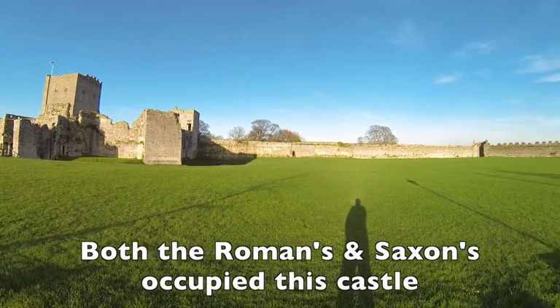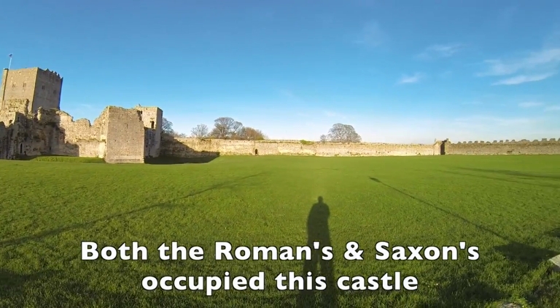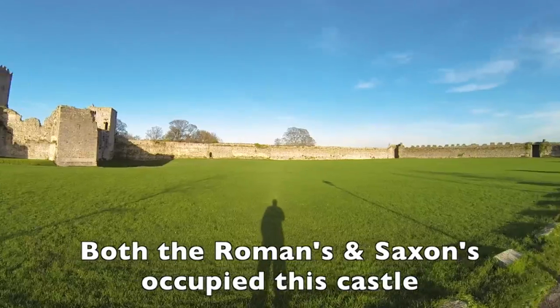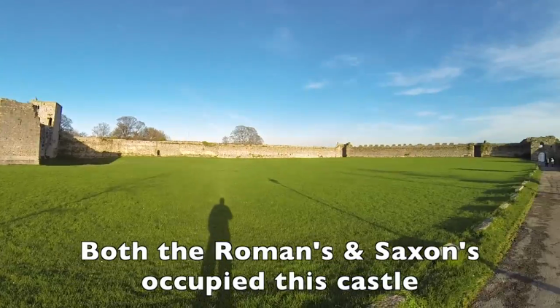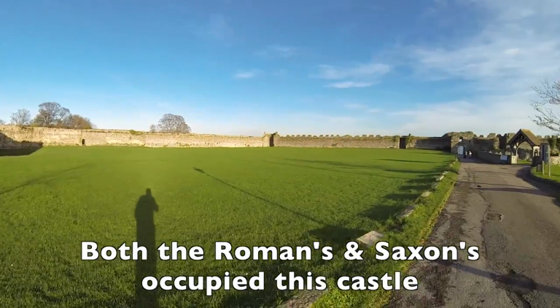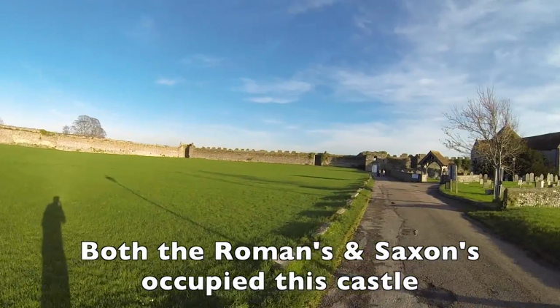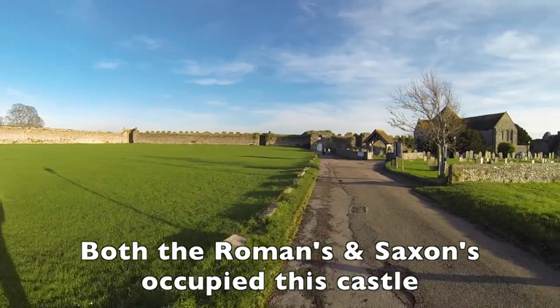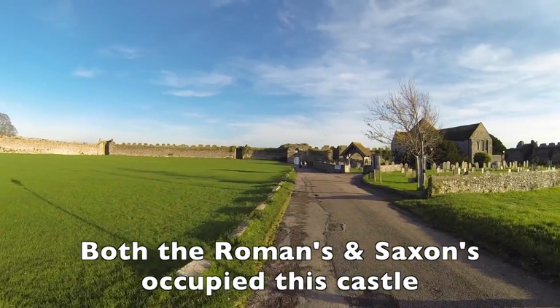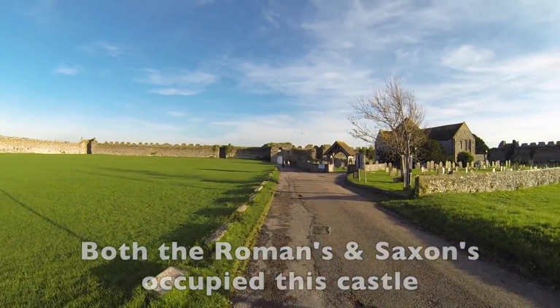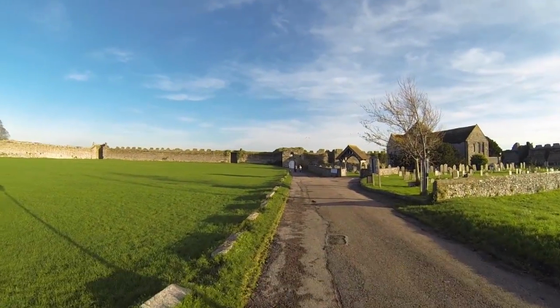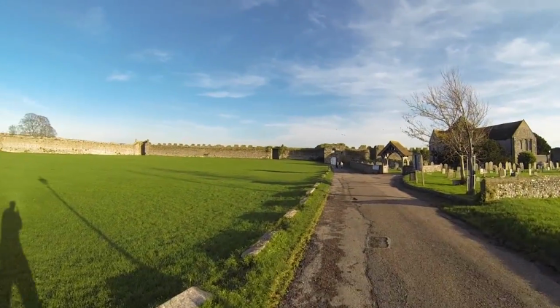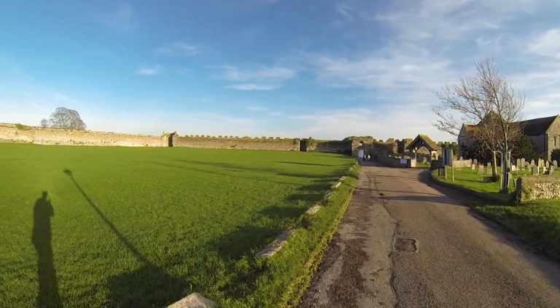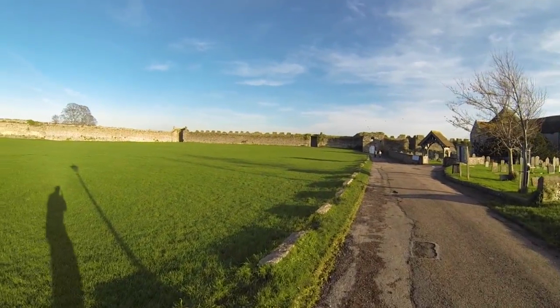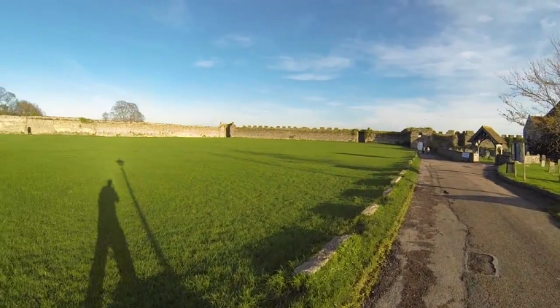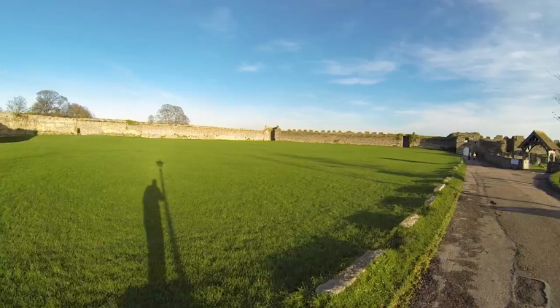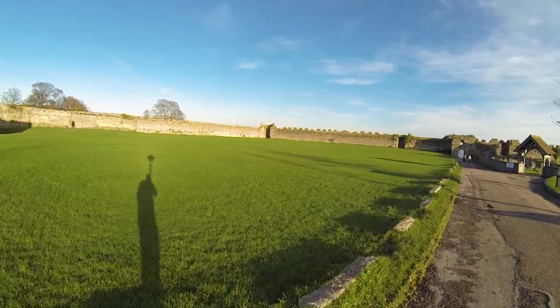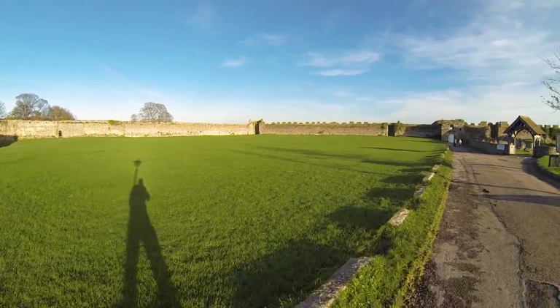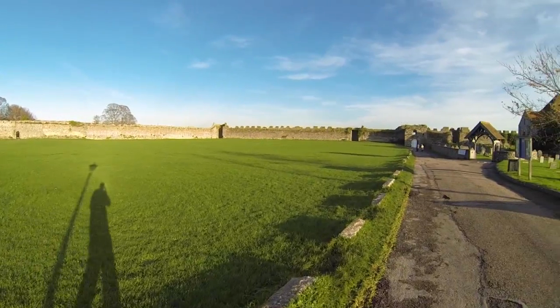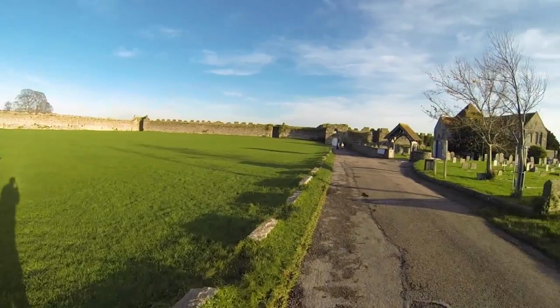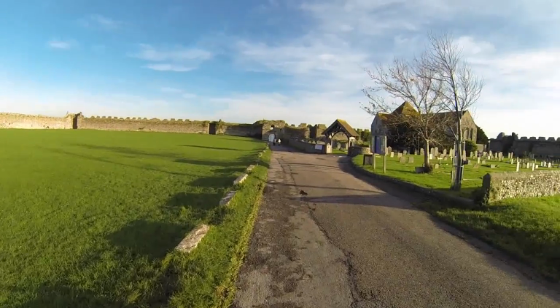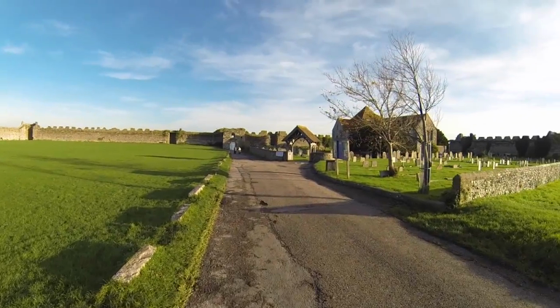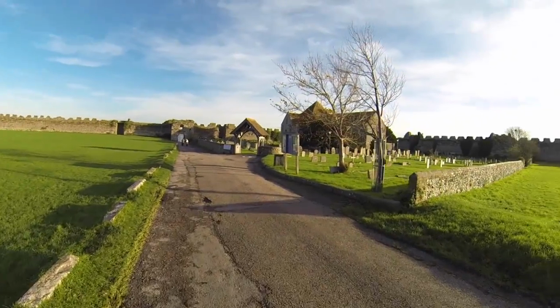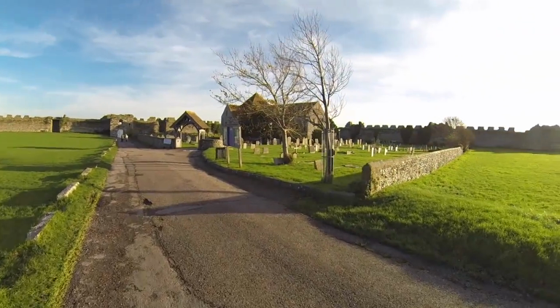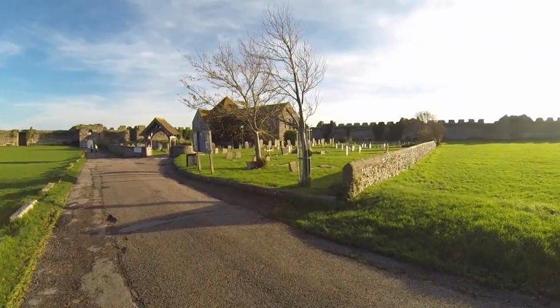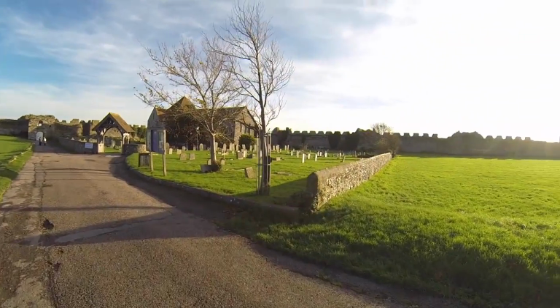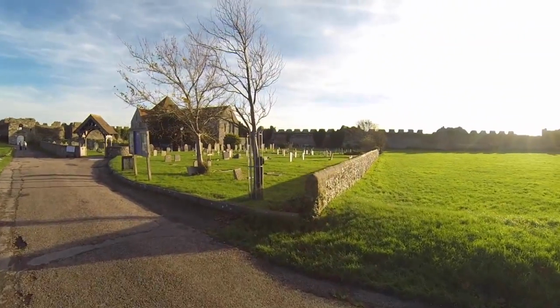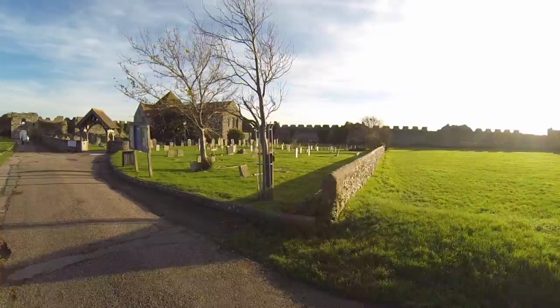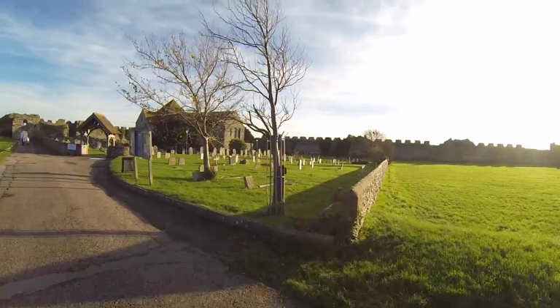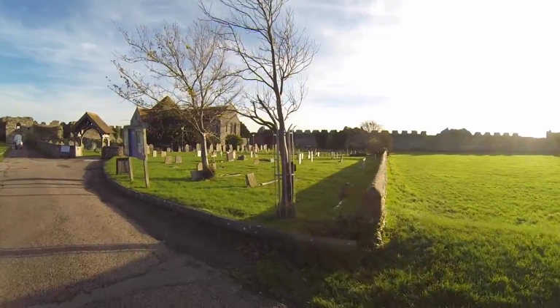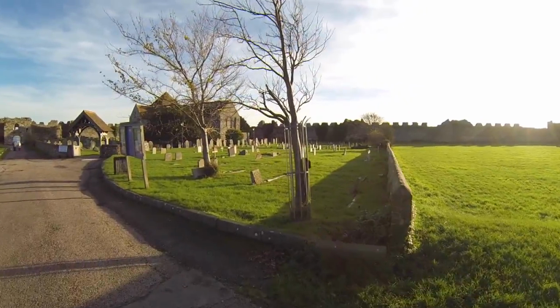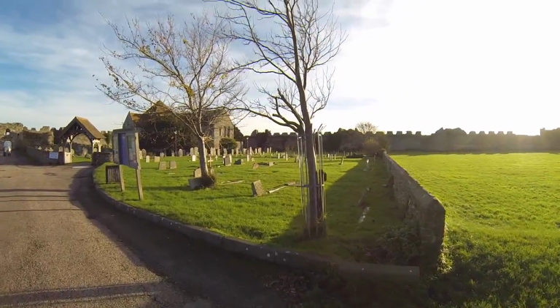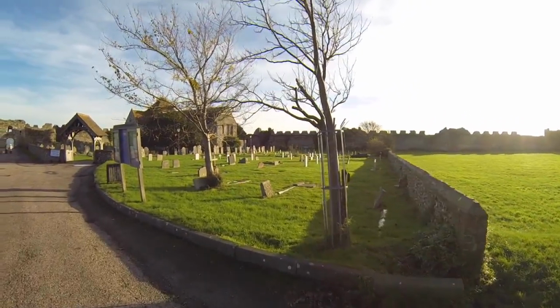As you can see it's got a nice ground — in the summer you do get lots of people sat down here having picnics within the walls. And here's the cemetery to the right hand side.